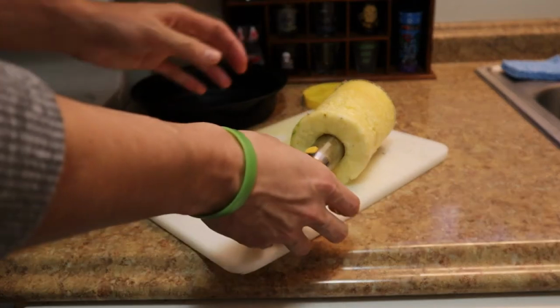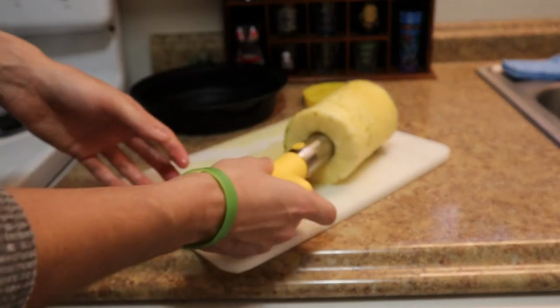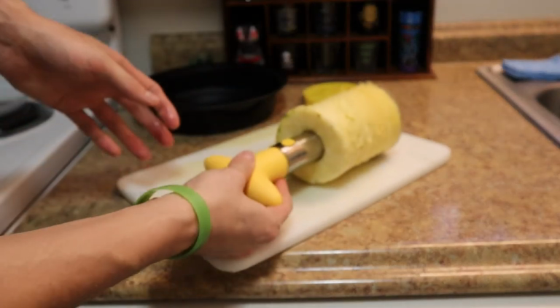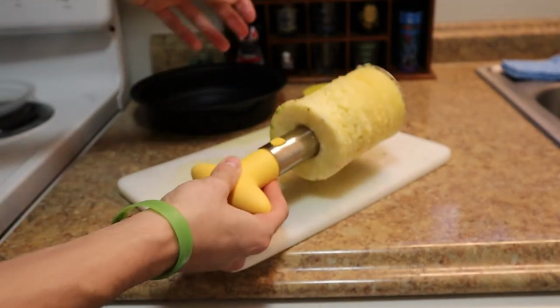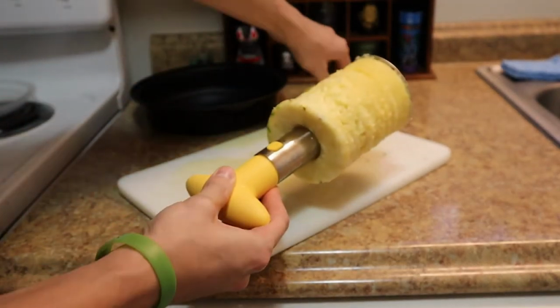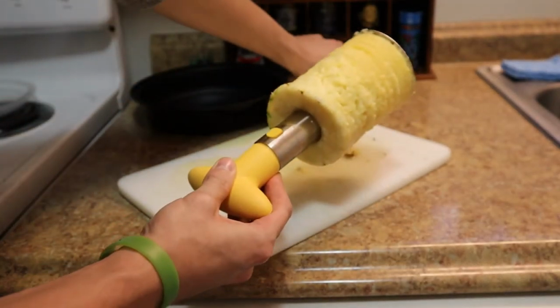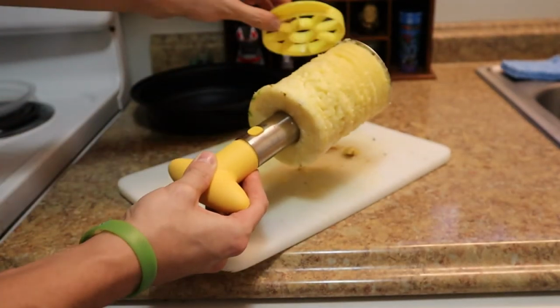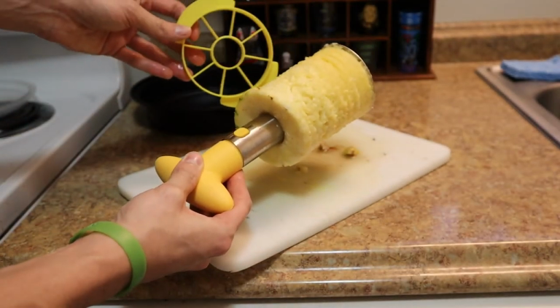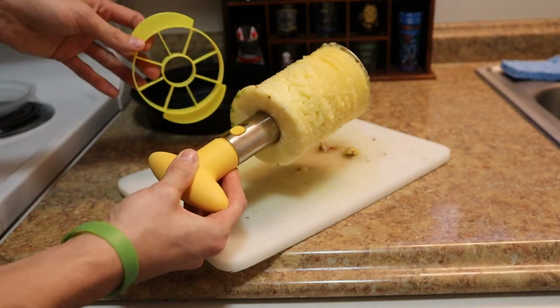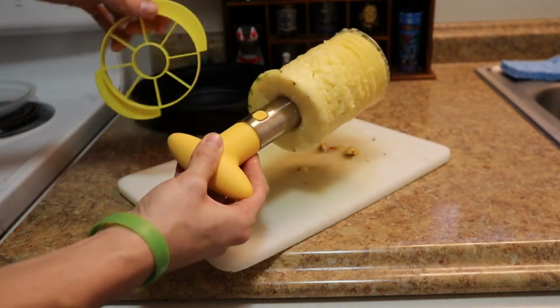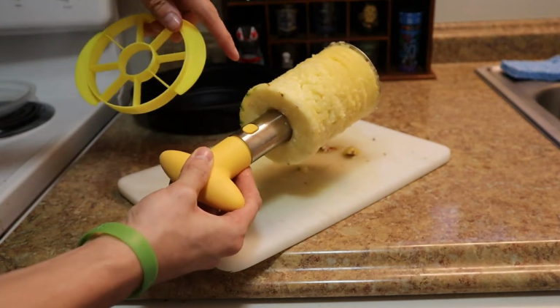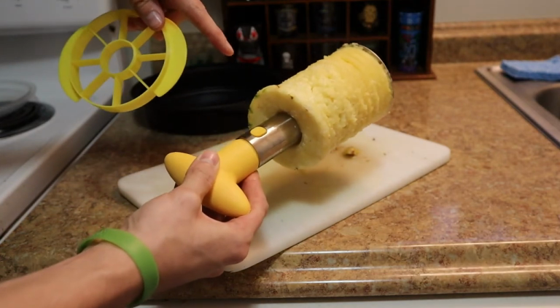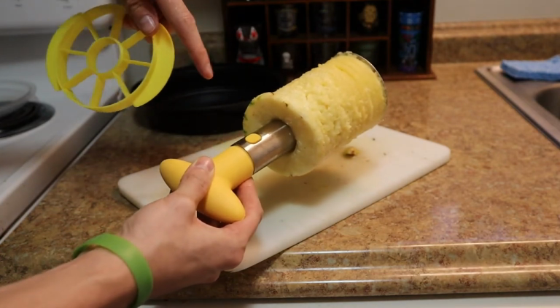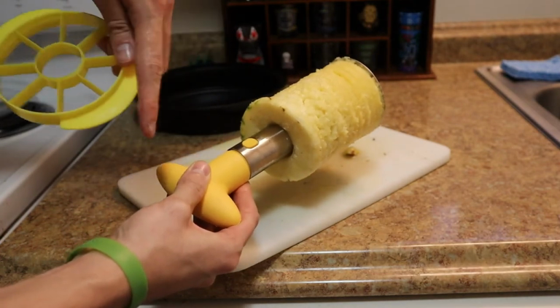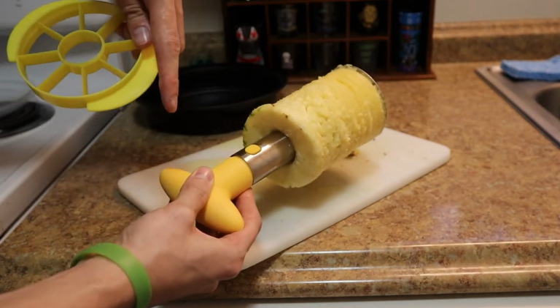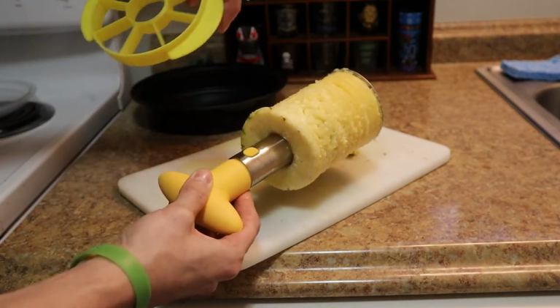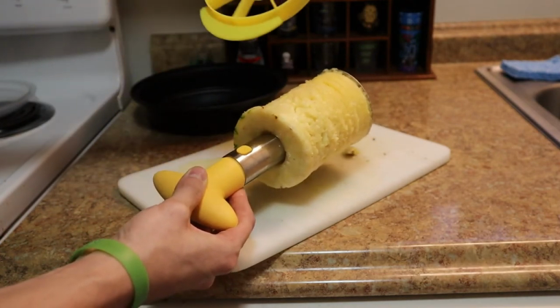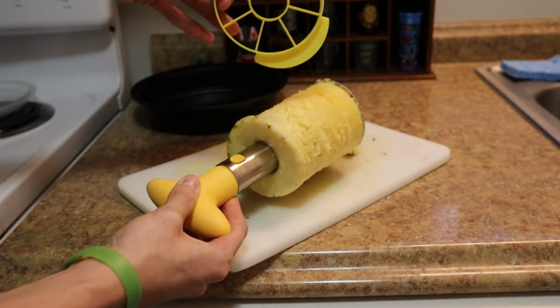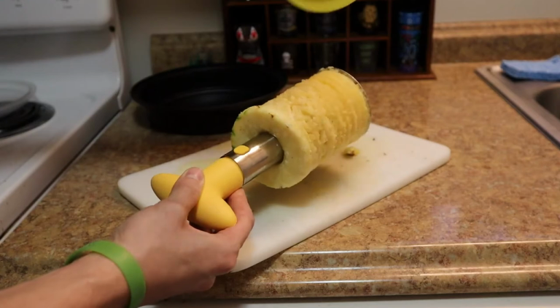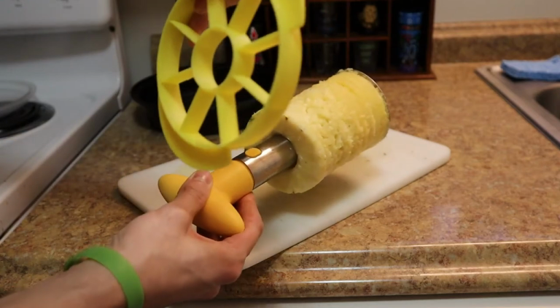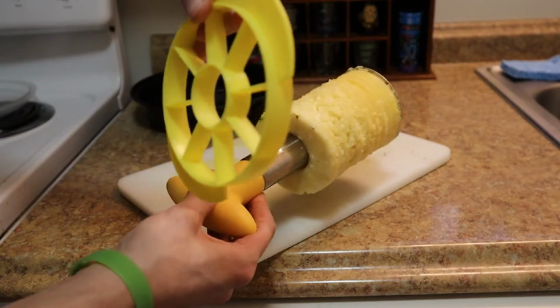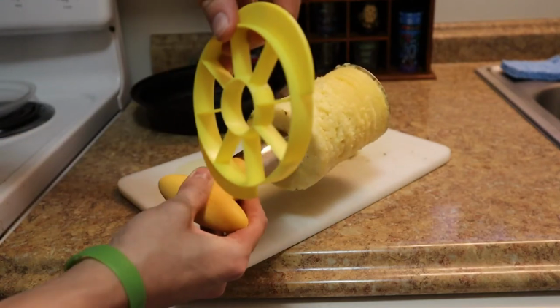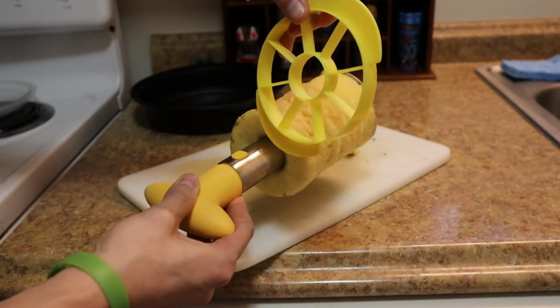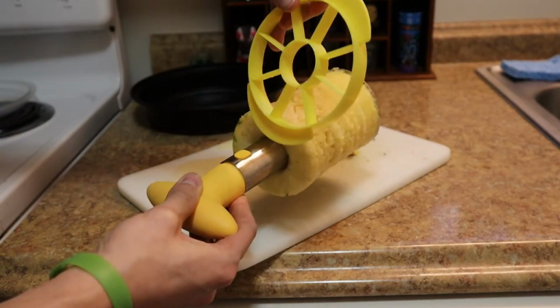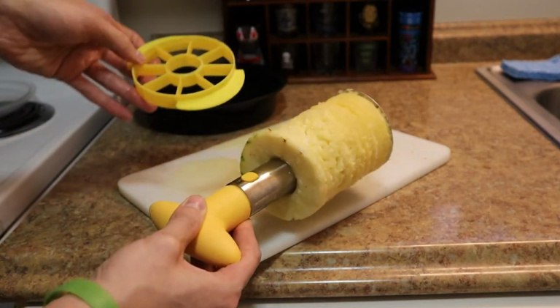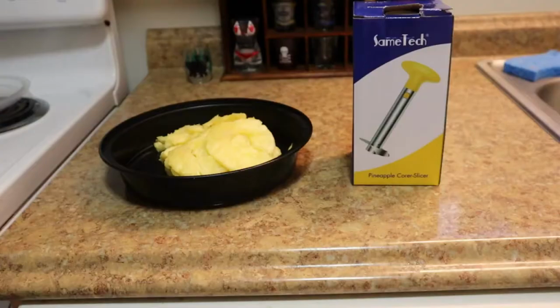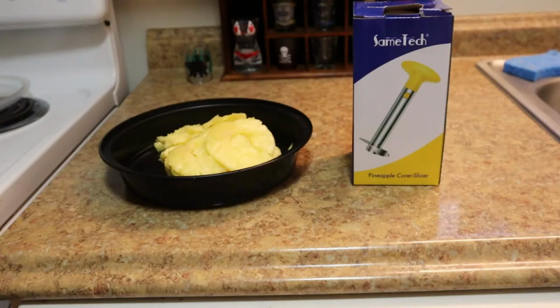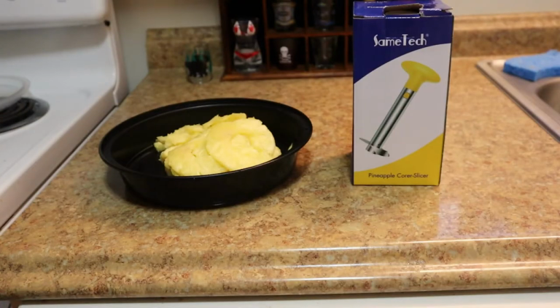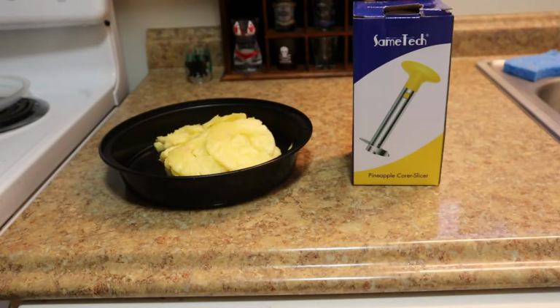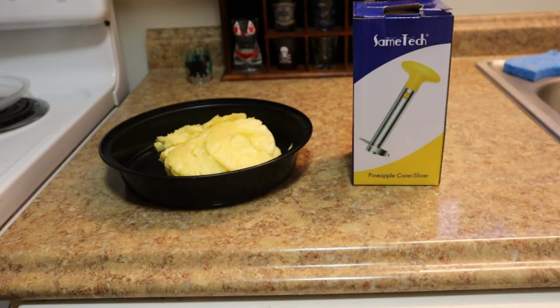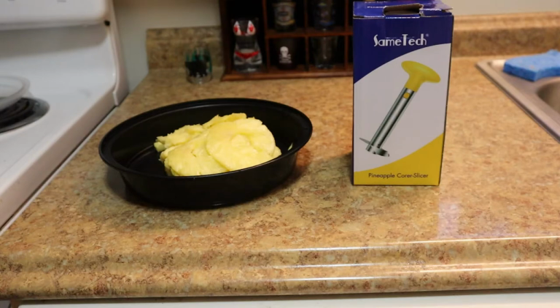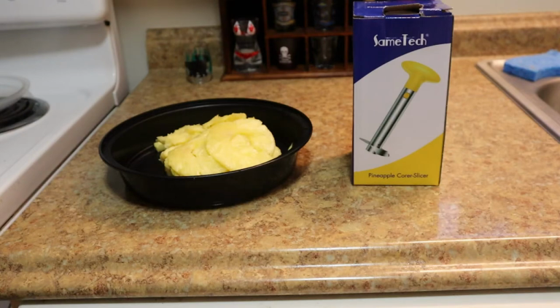Now what you can do after this is take it apart, take it off here, slide it through. You can also press it with this additional slicer to cut it into smaller pieces.